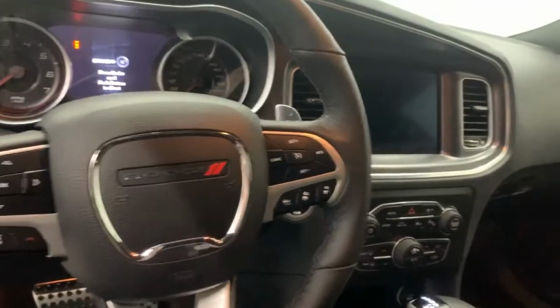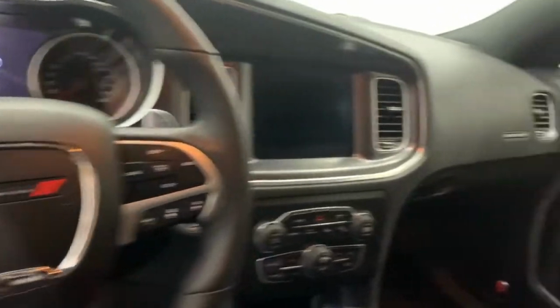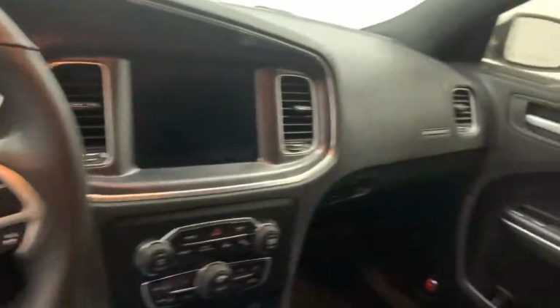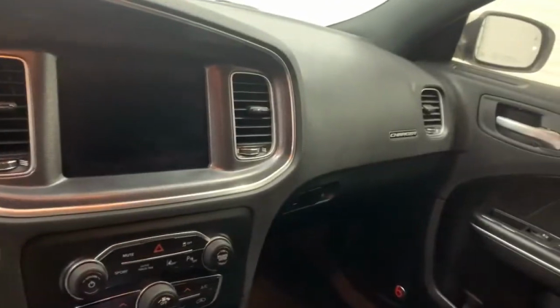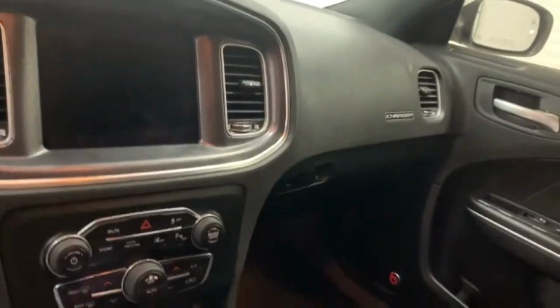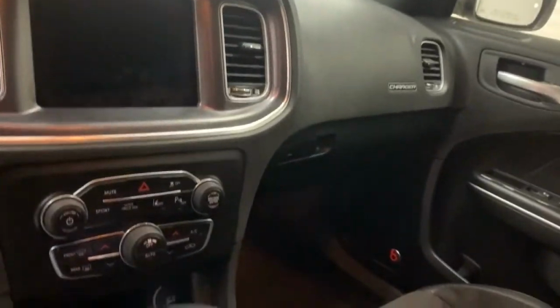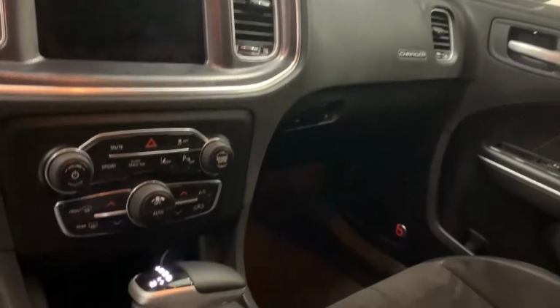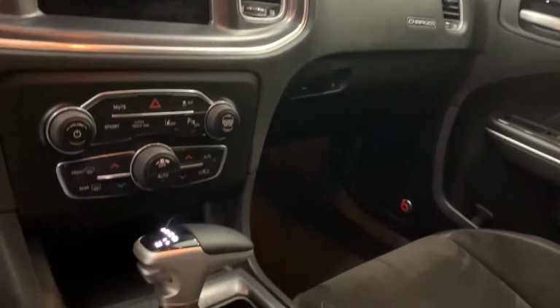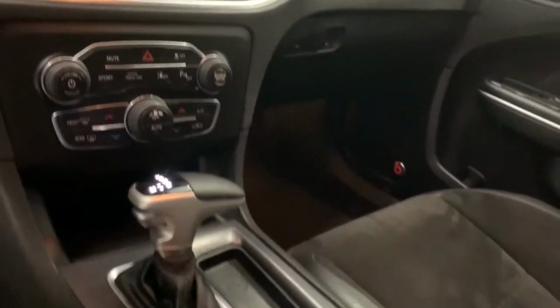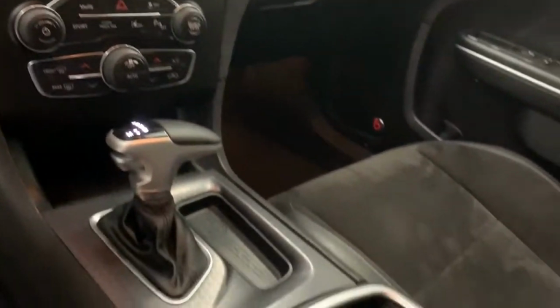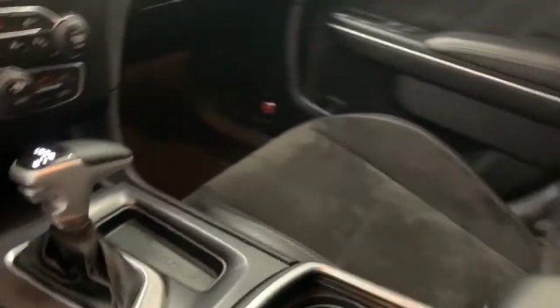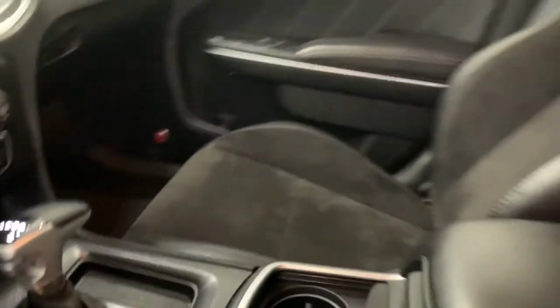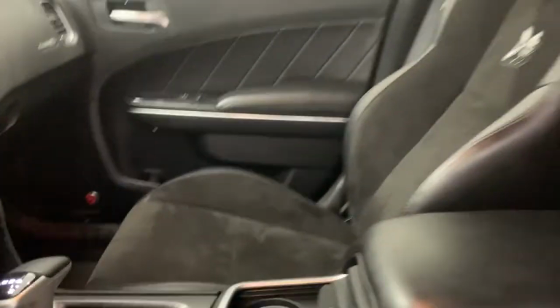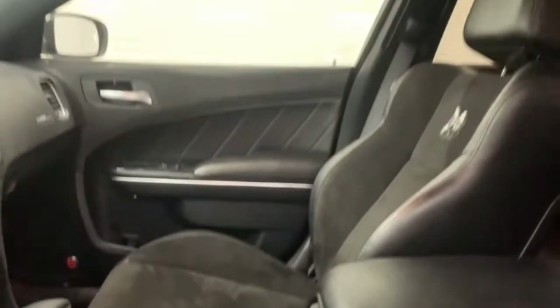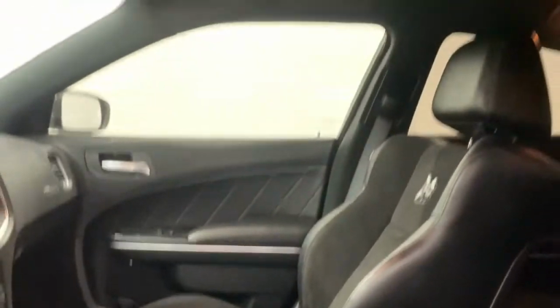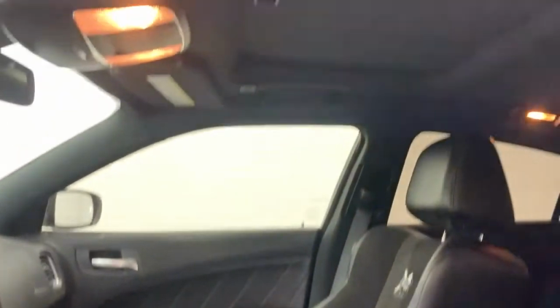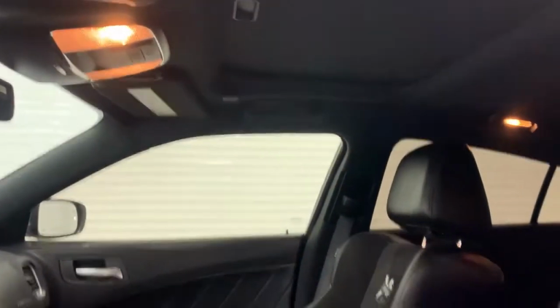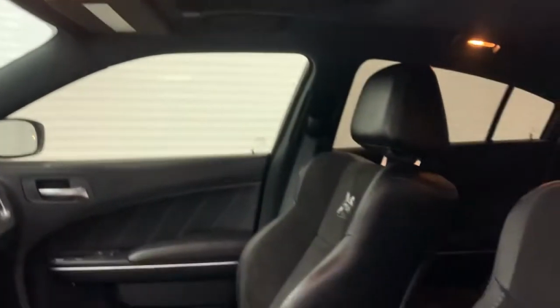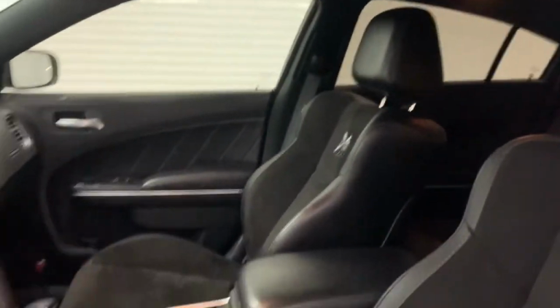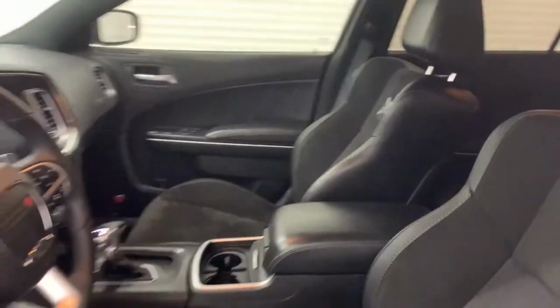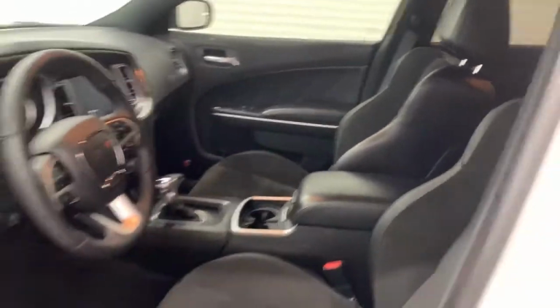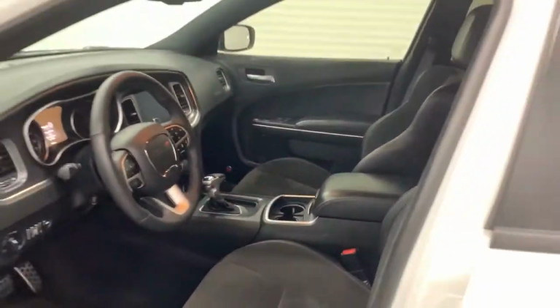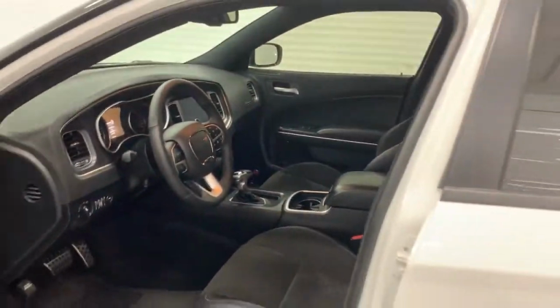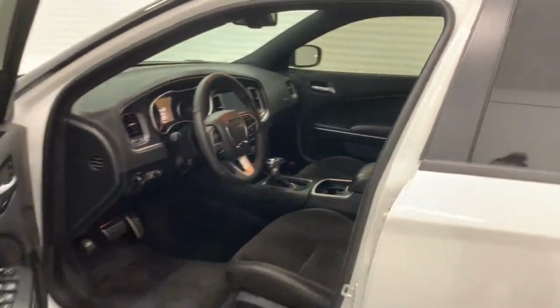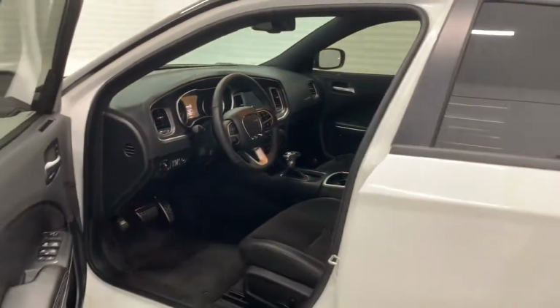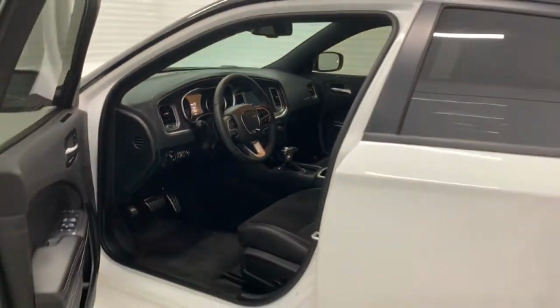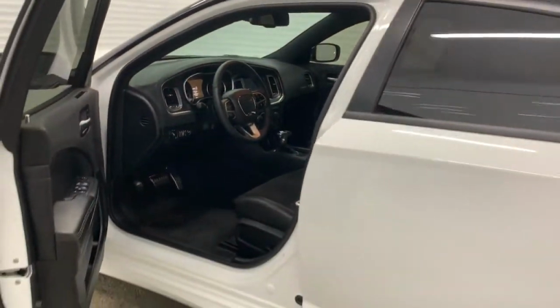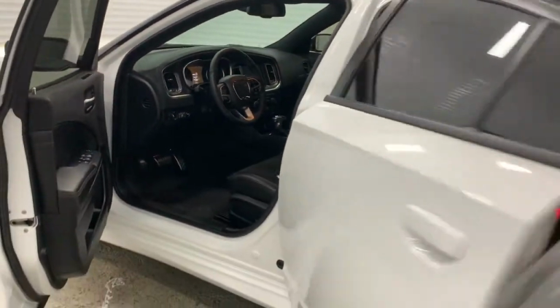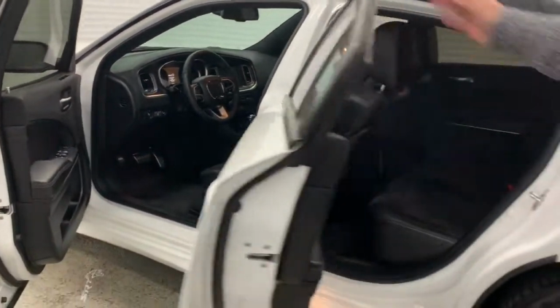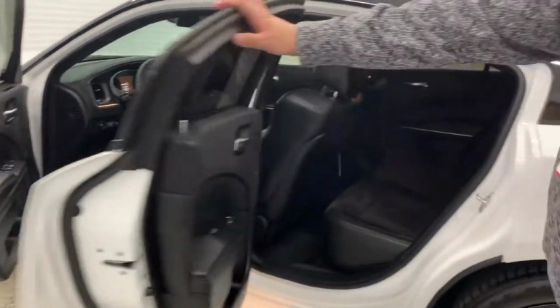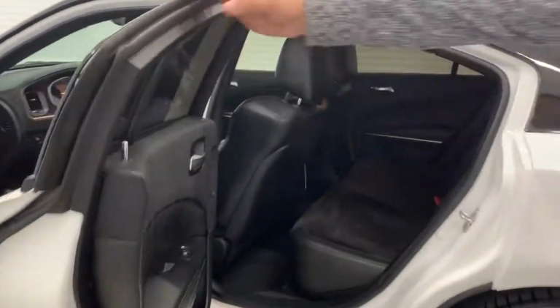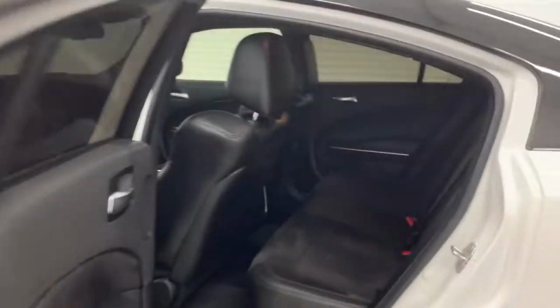This one has heated and cooled seats, heated steering wheel, 8.4 inch touchscreen with navigation. It also has the sunroof in this one, smart device connection, and premium Beats audio speakers as well.